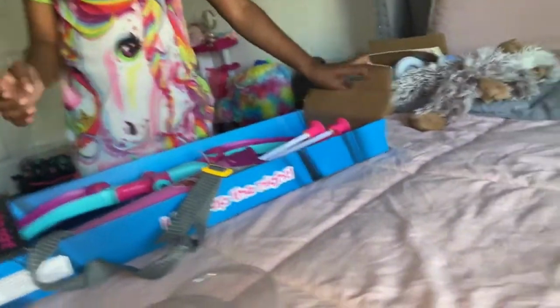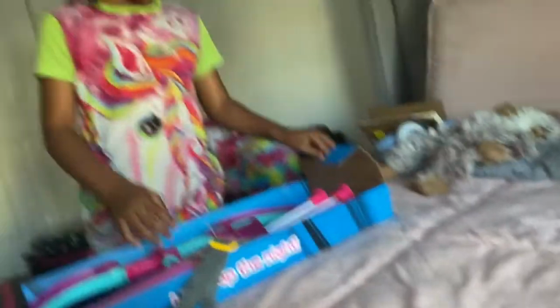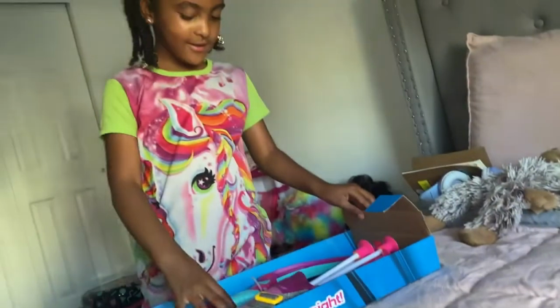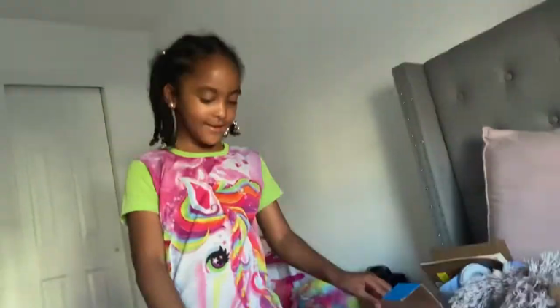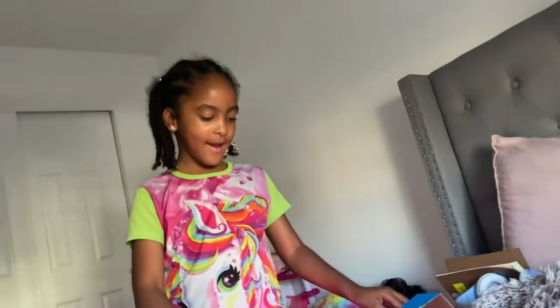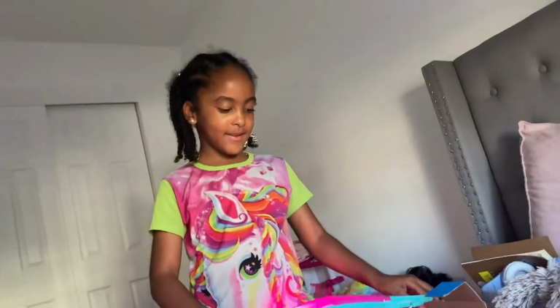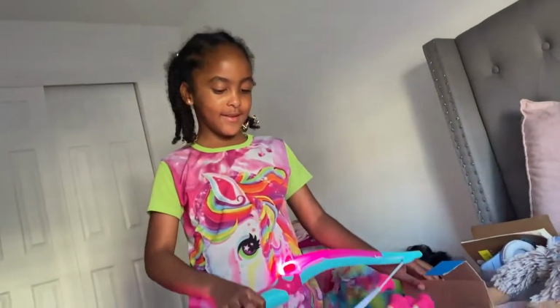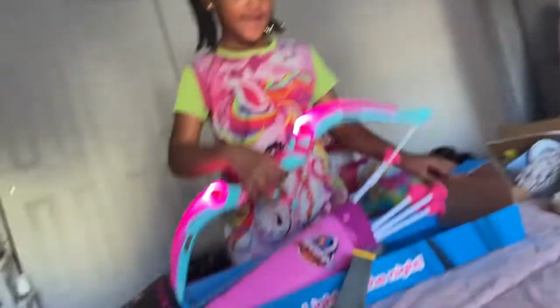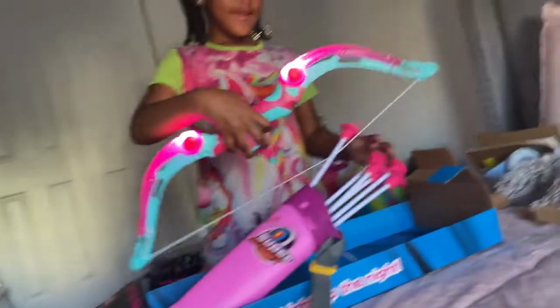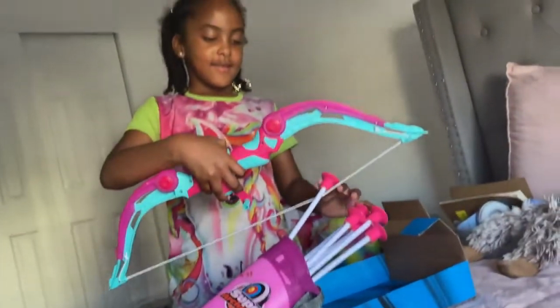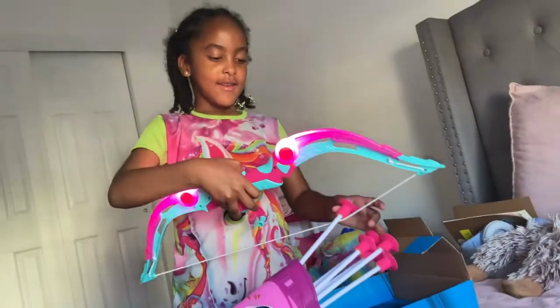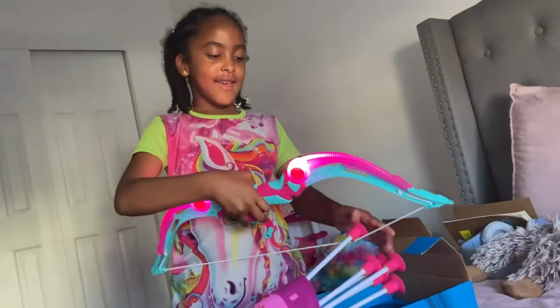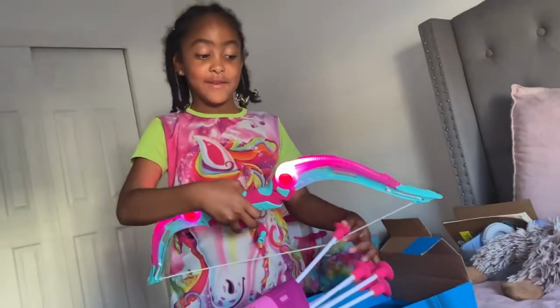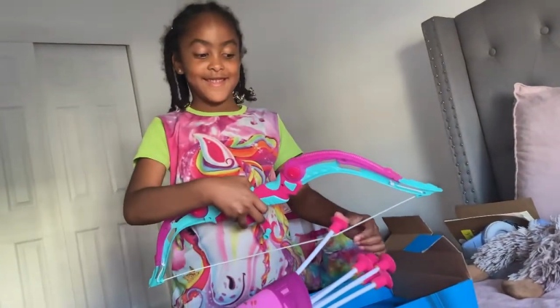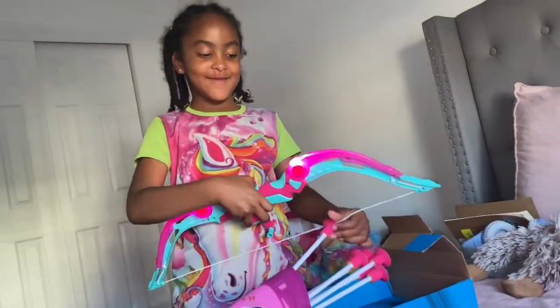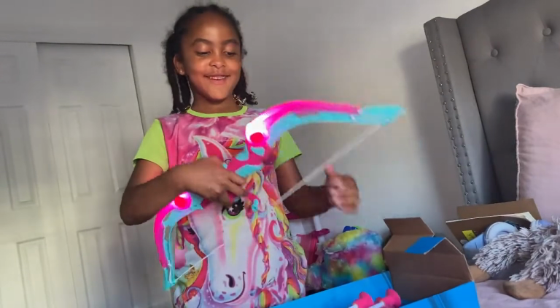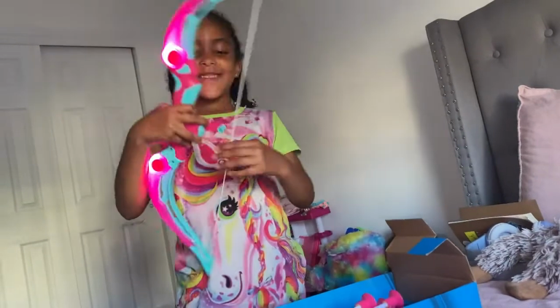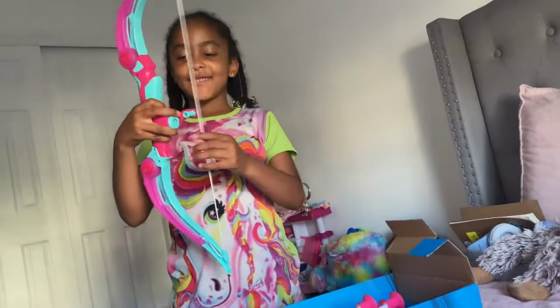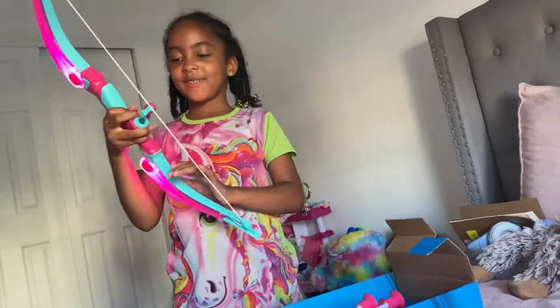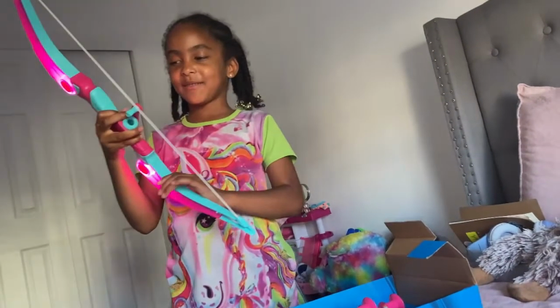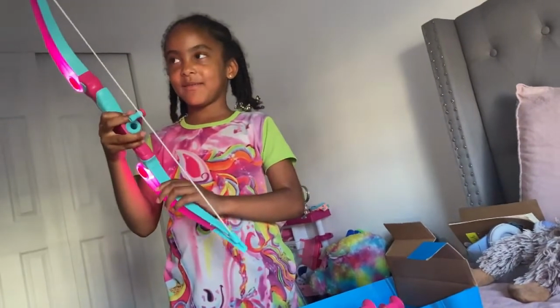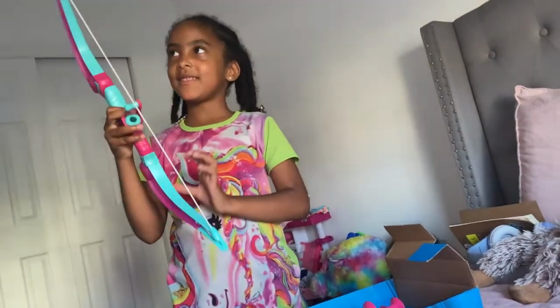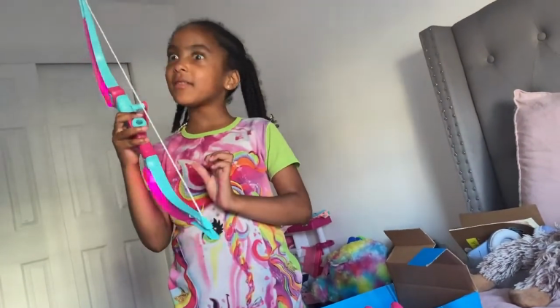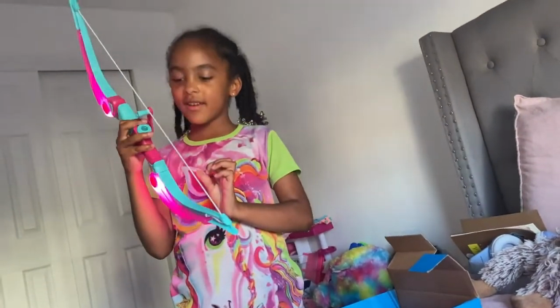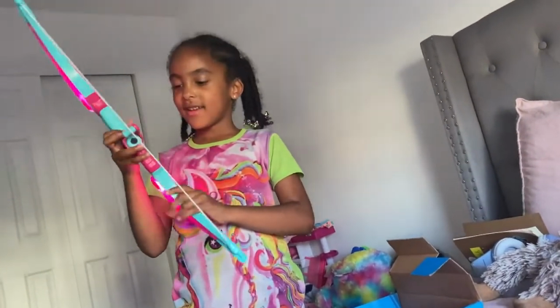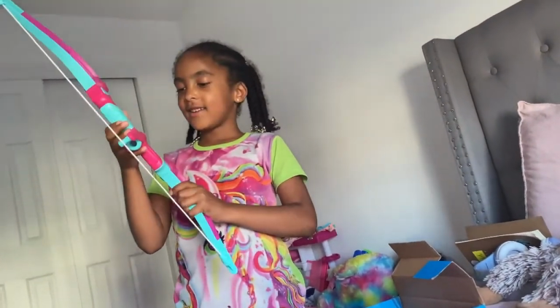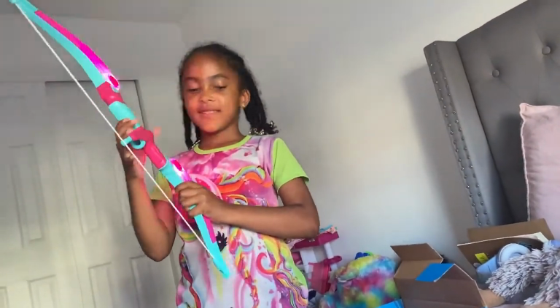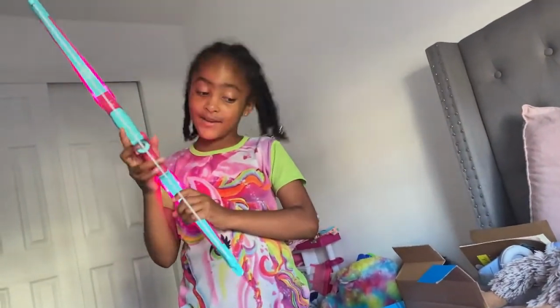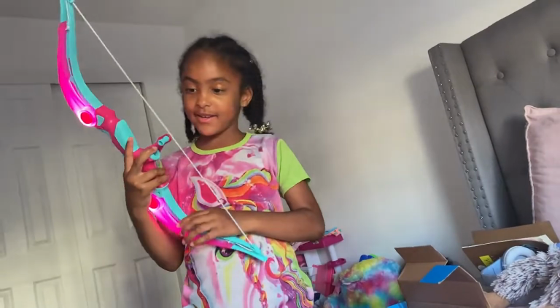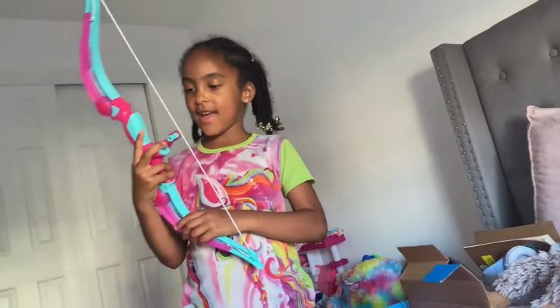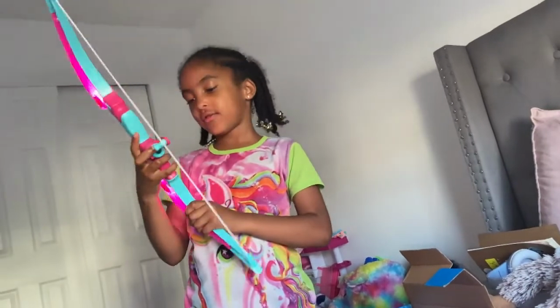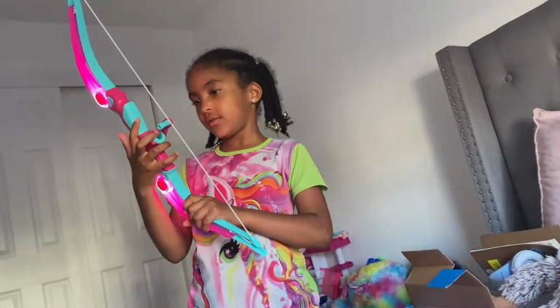So first, let's grab this. Oh, it lights up! Yeah, I know guys, it's real cool. And I actually think that's where I do it. Since I'm a little younger, I know how to actually do it.